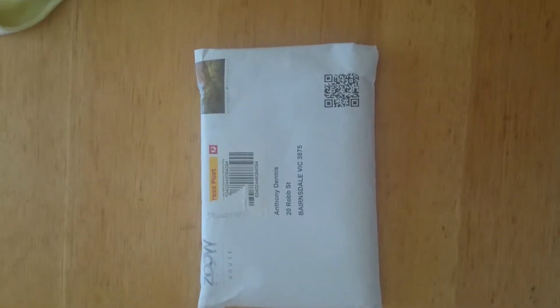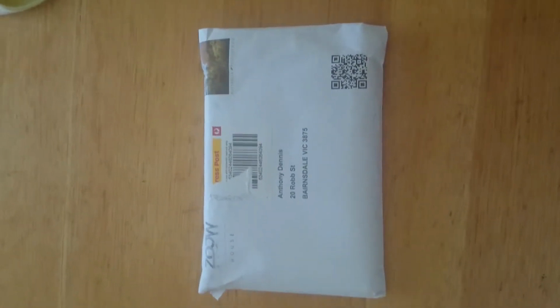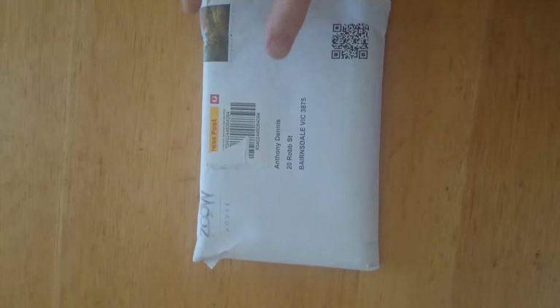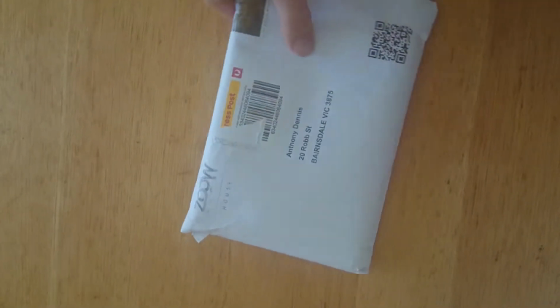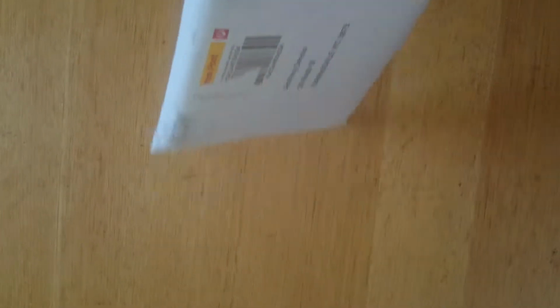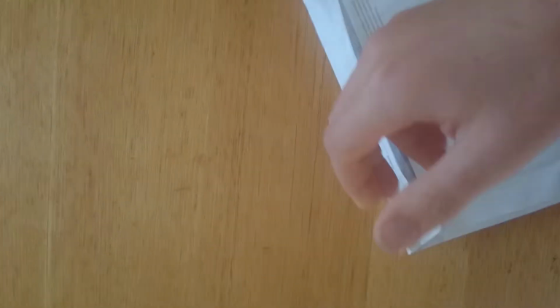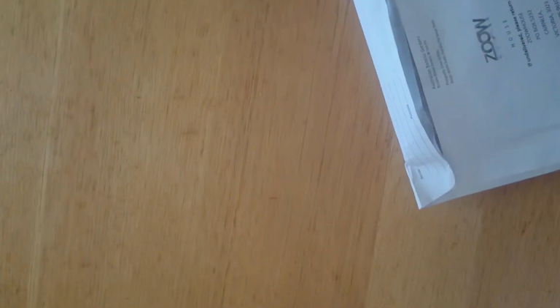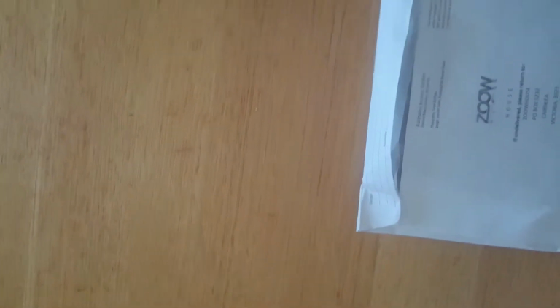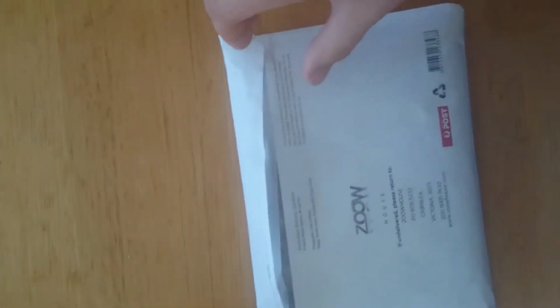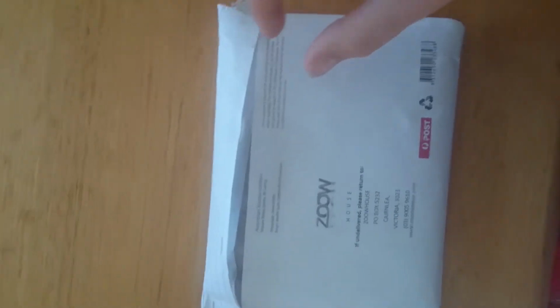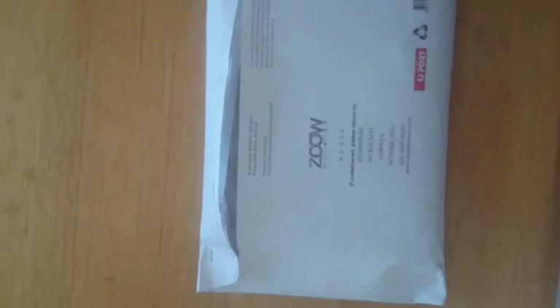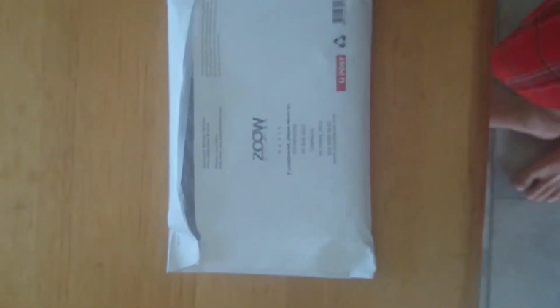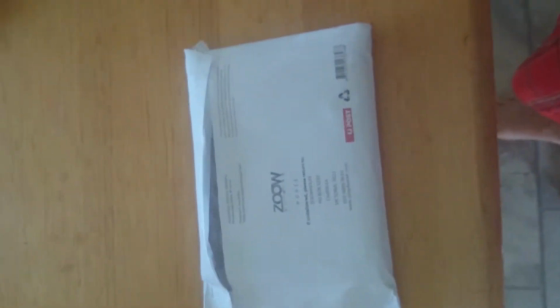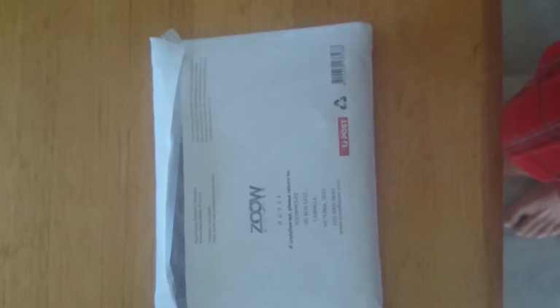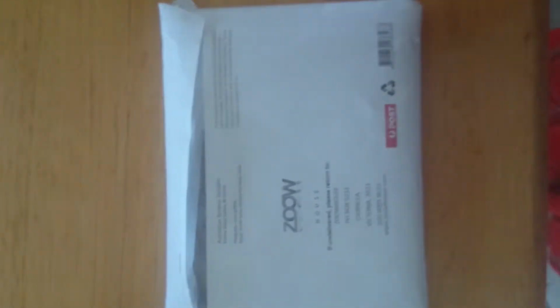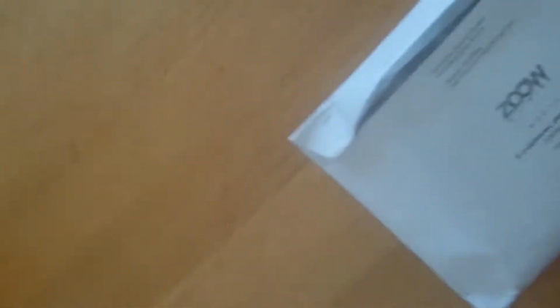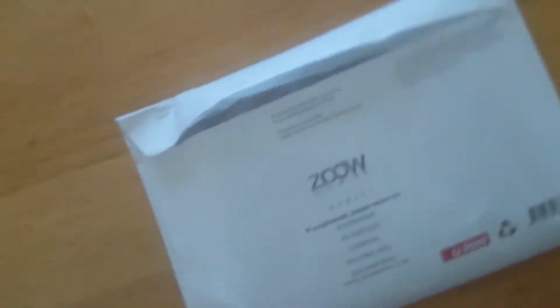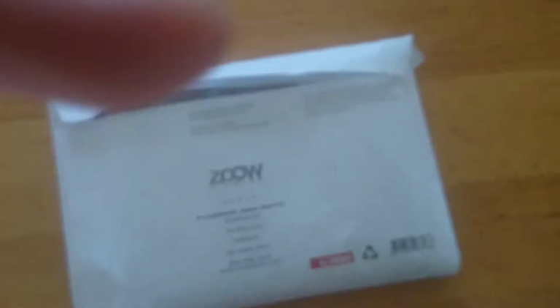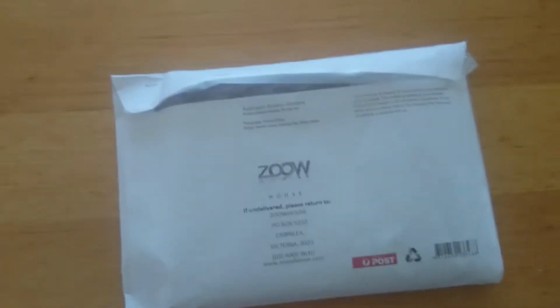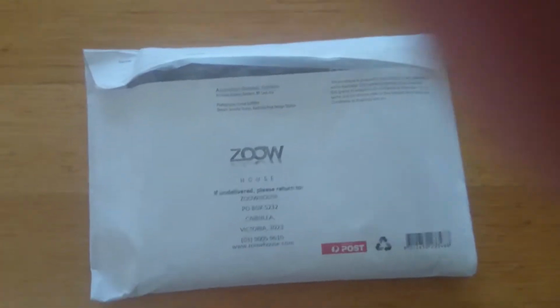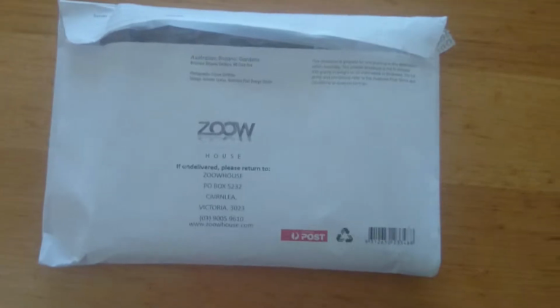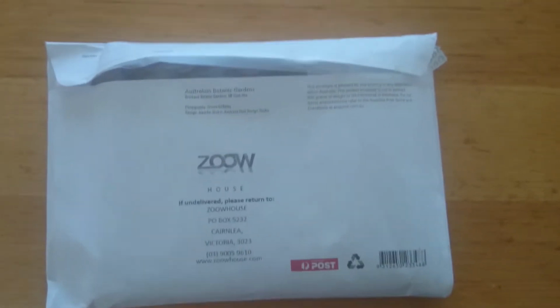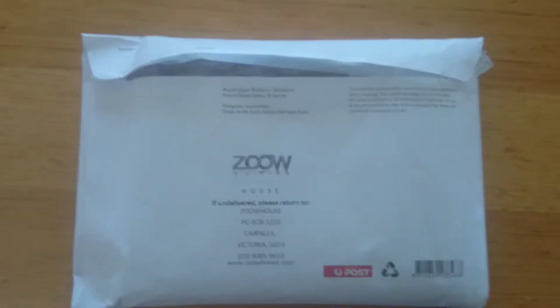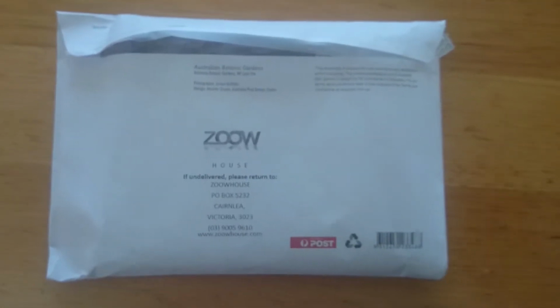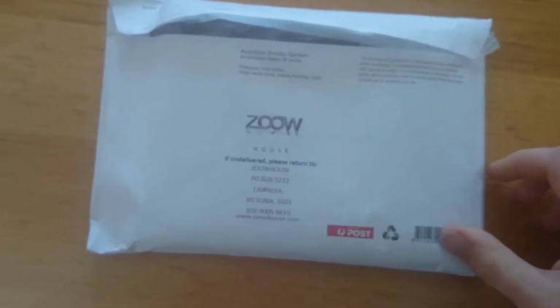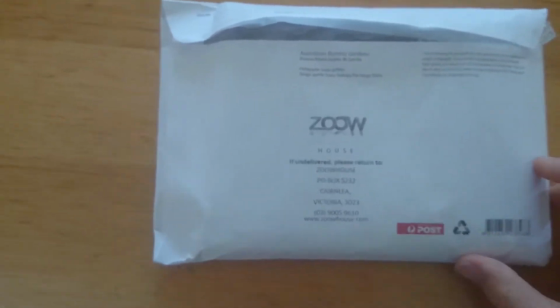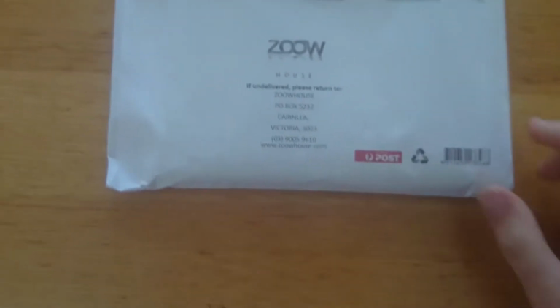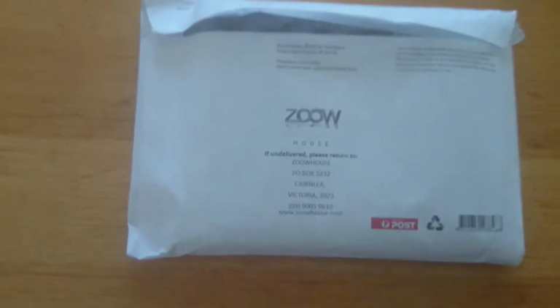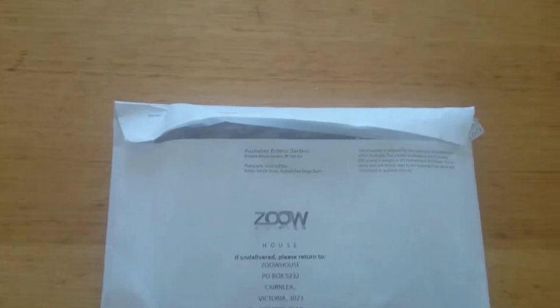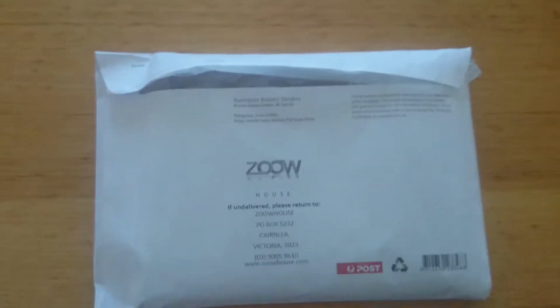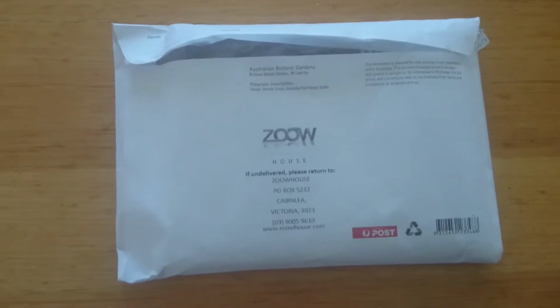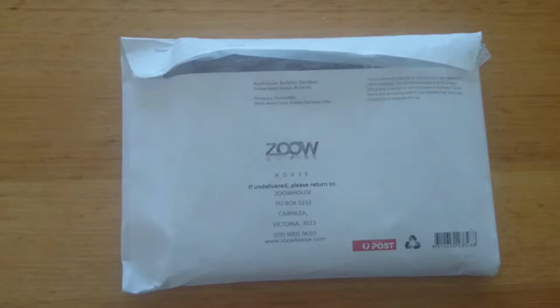Hey guys and welcome to the Murdered Soul Suspect unboxing. I'll just put it on its side like that because it's easy to video. I just received this game today in the post.